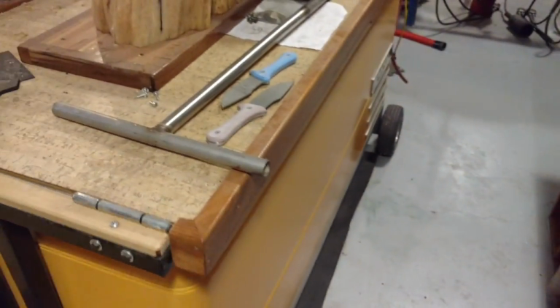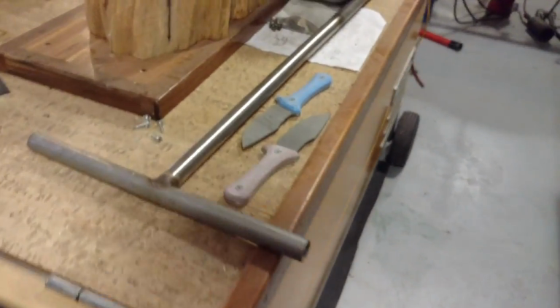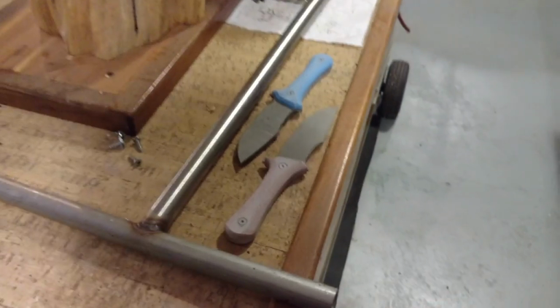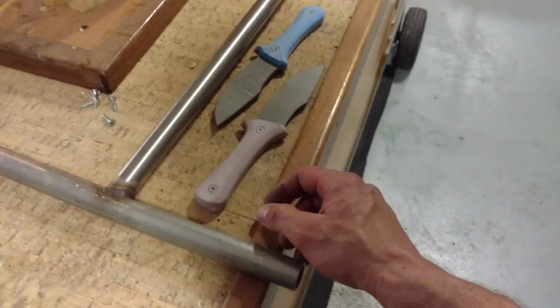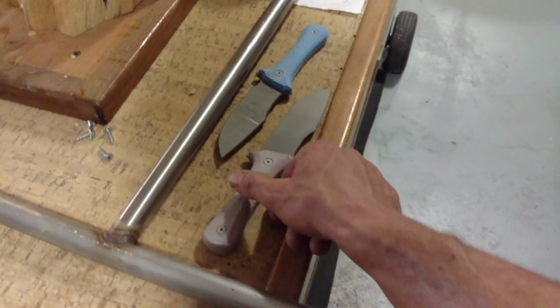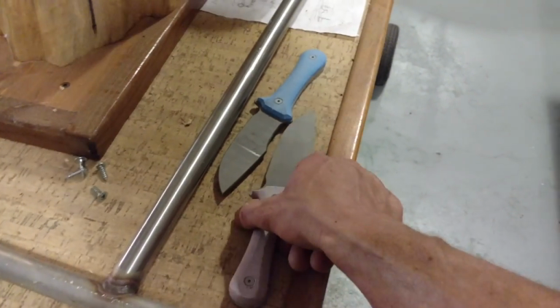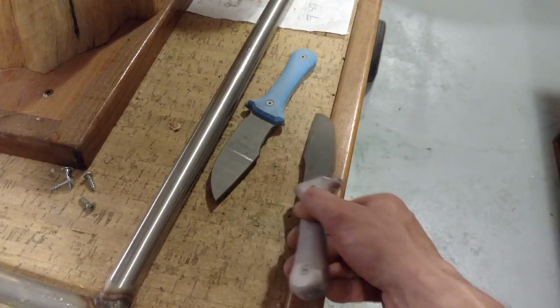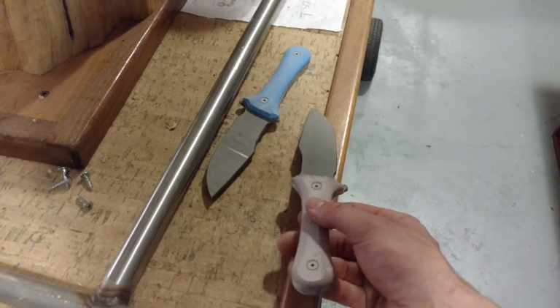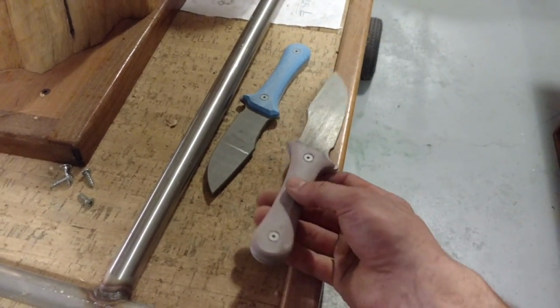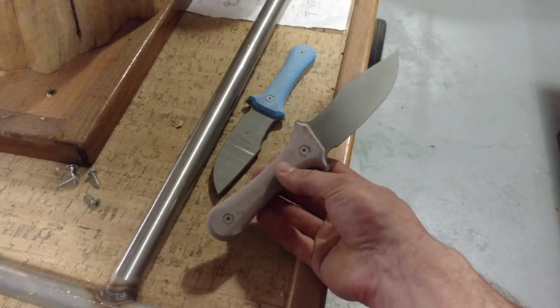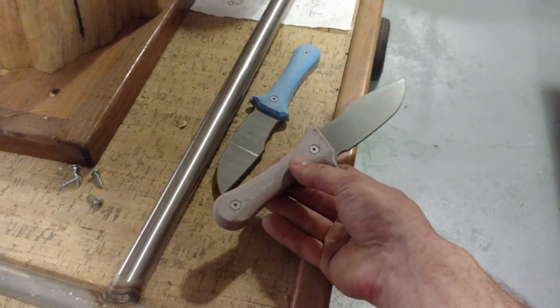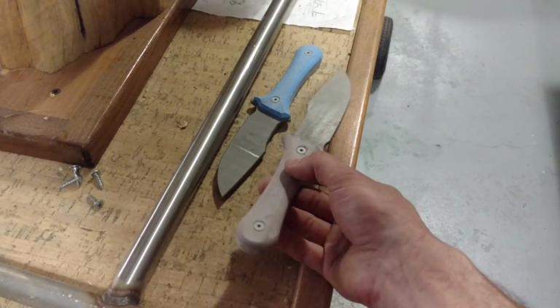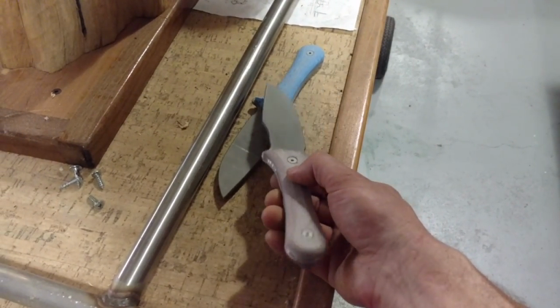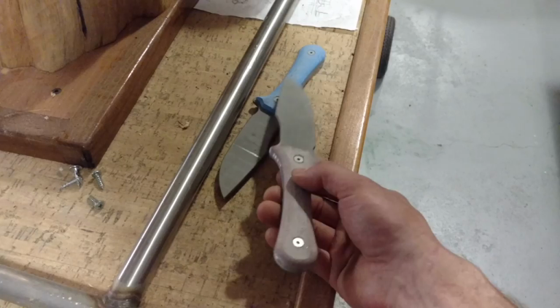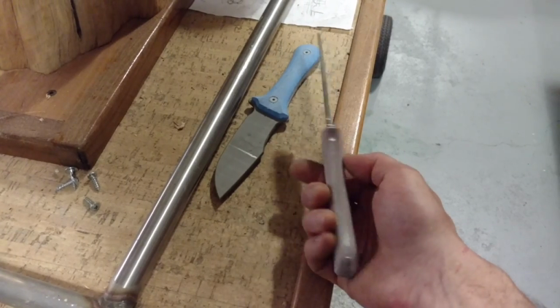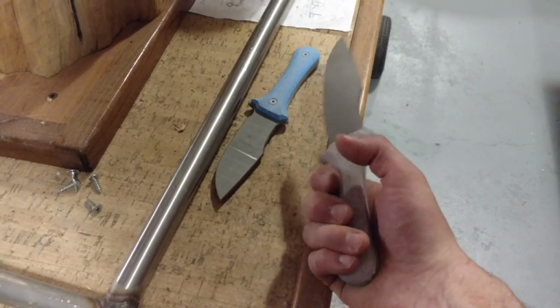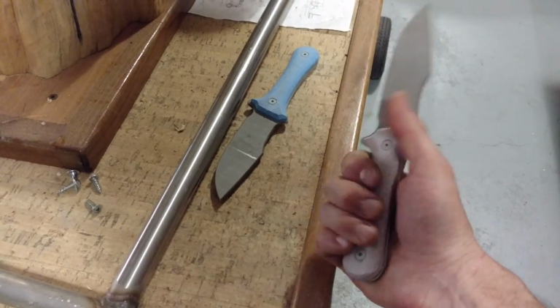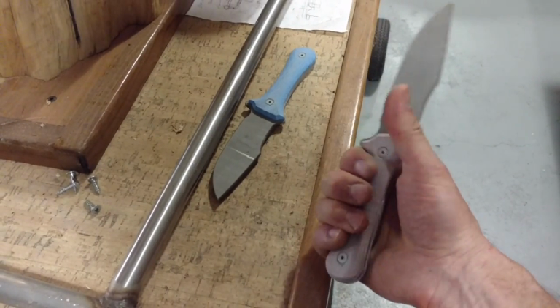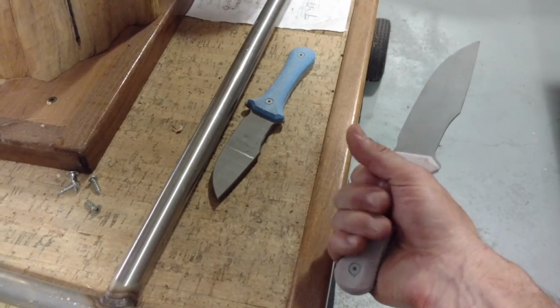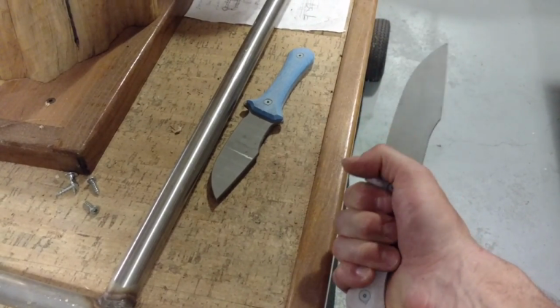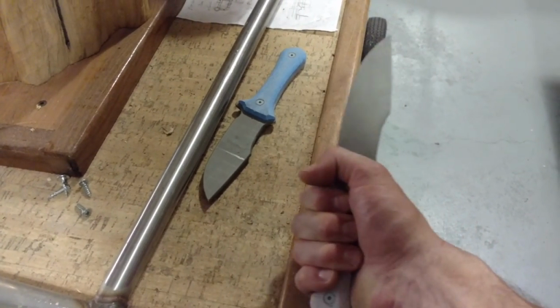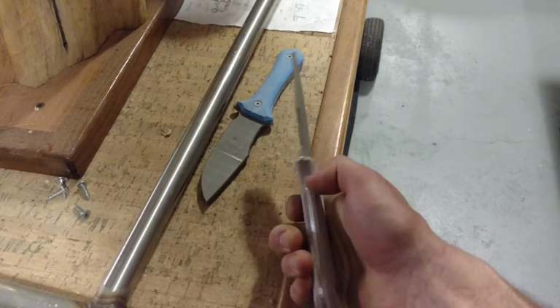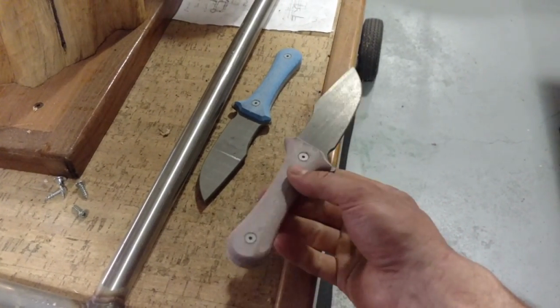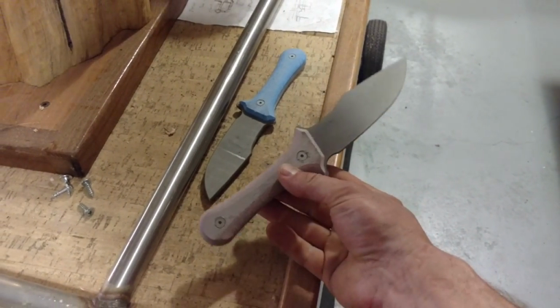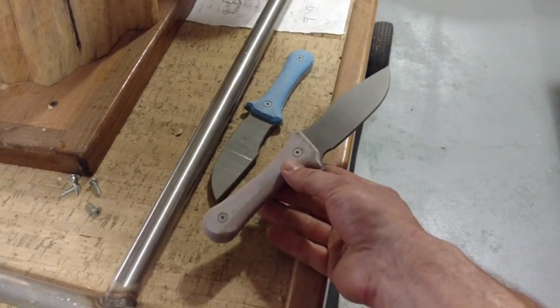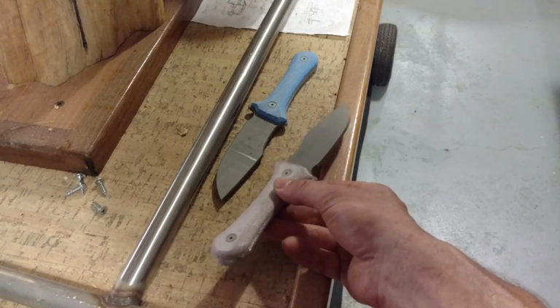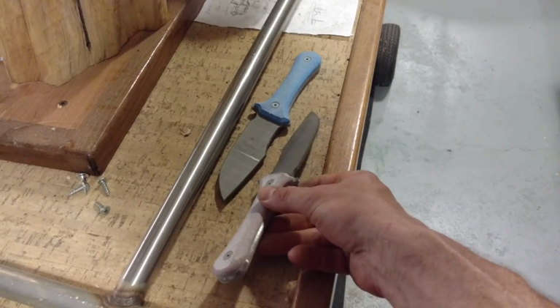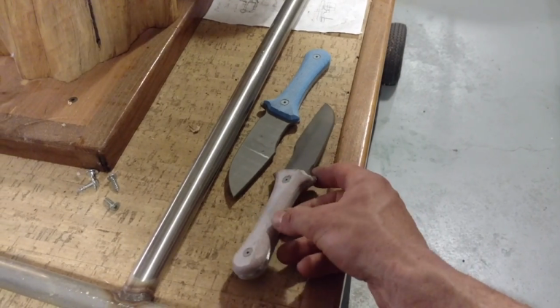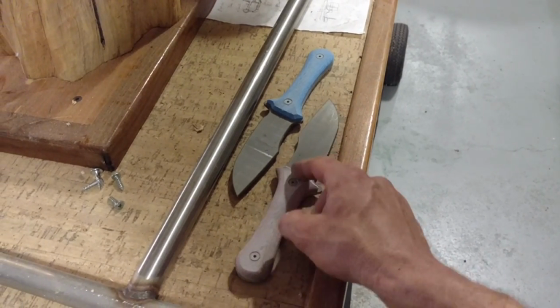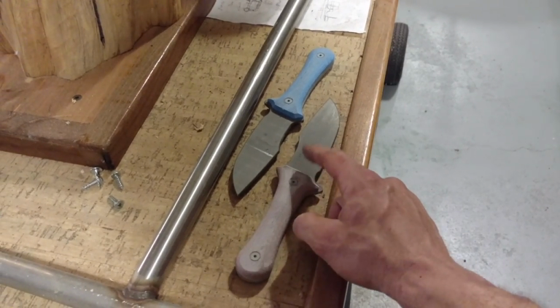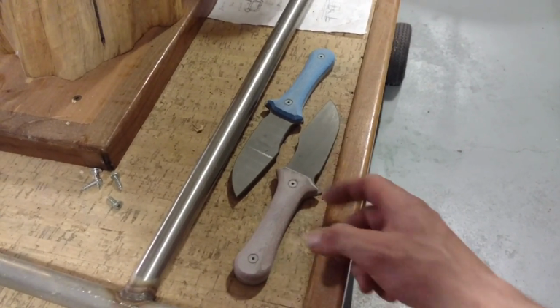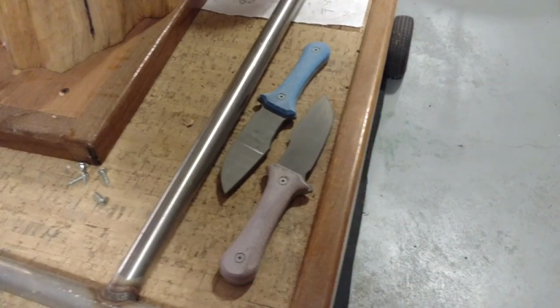I also have a couple of ultralight Parvis knives with tan and blue Tarotuff. These would be a great ladies' camp knife, or if you're backpacking and want a full-size Parvis, that might be a good option.